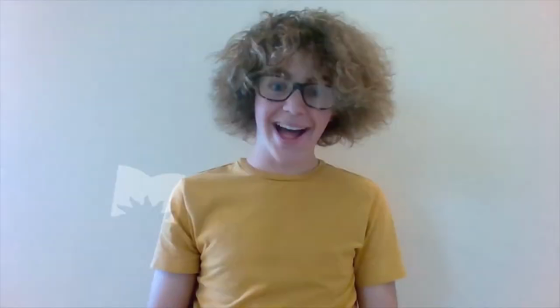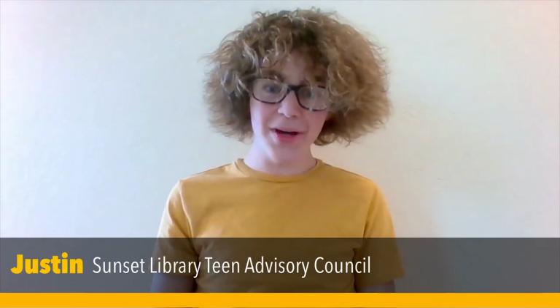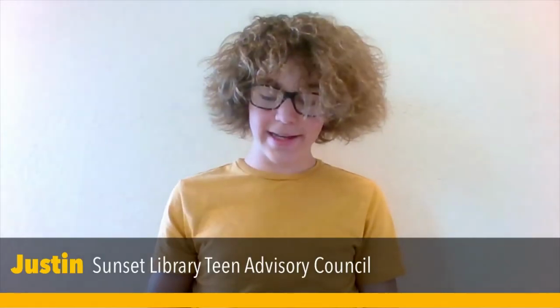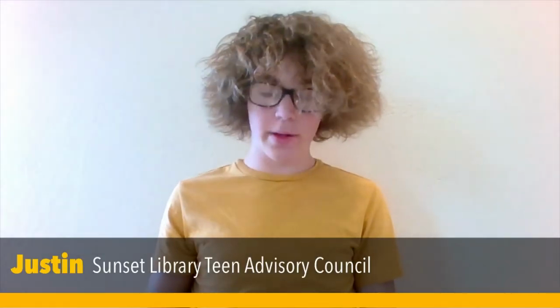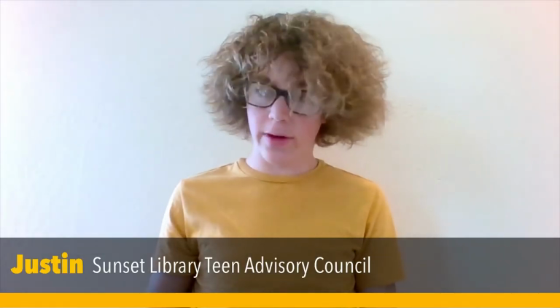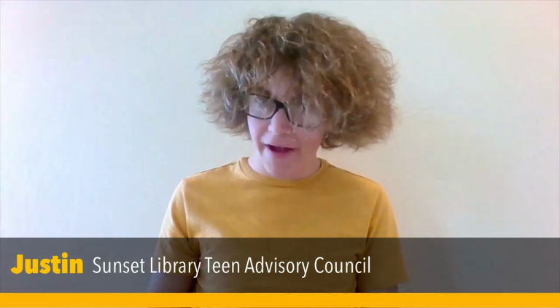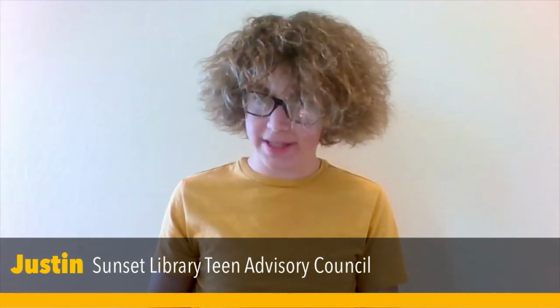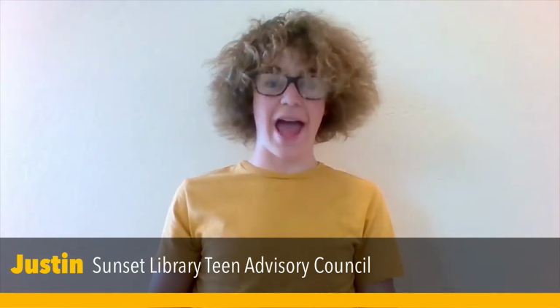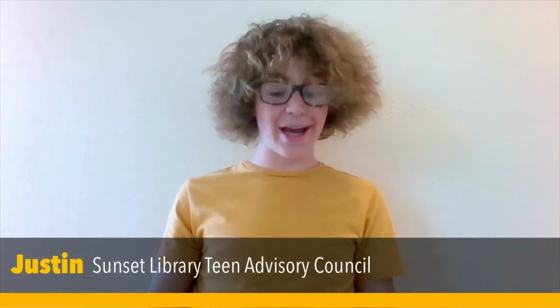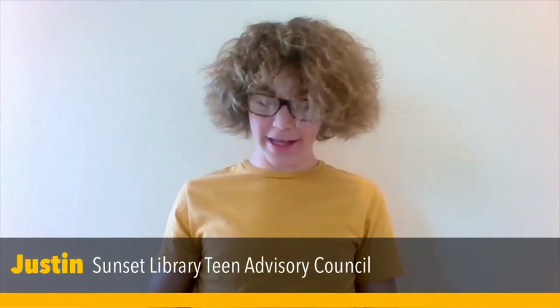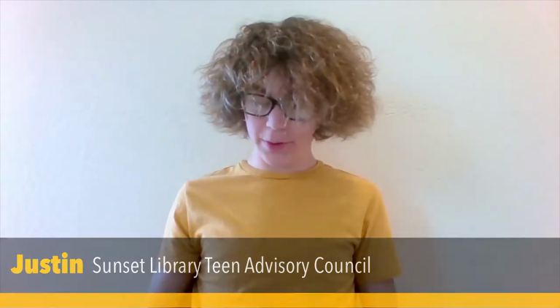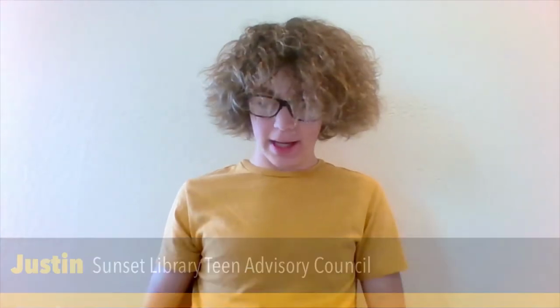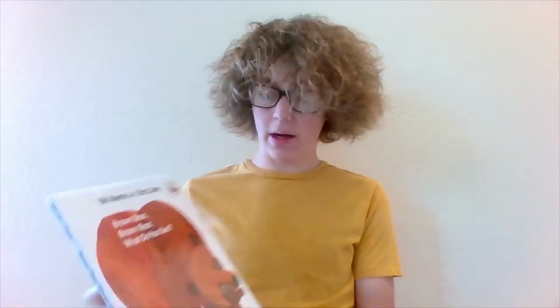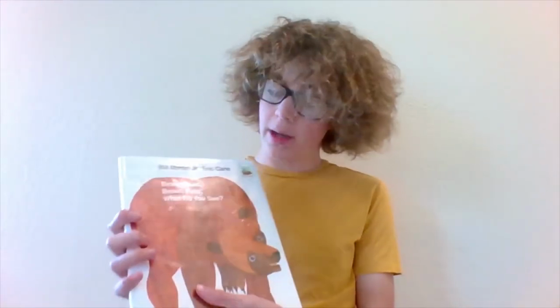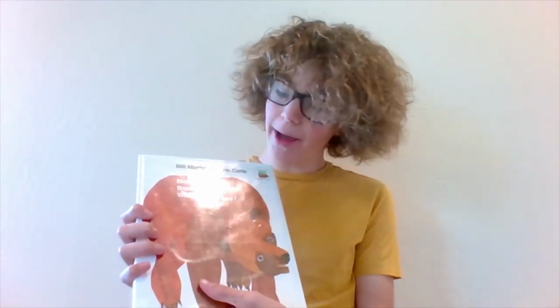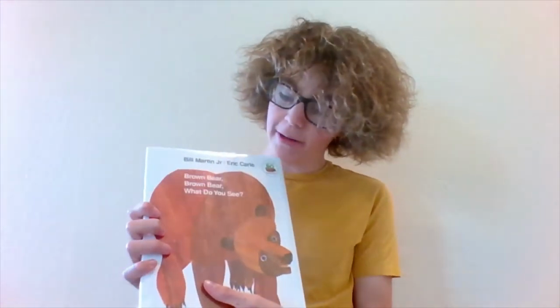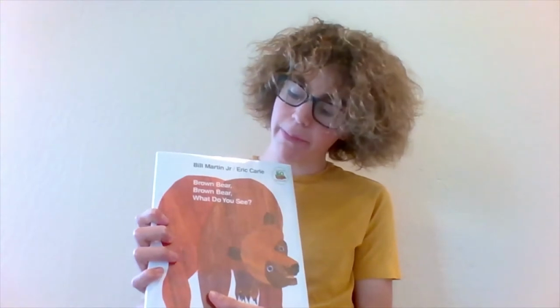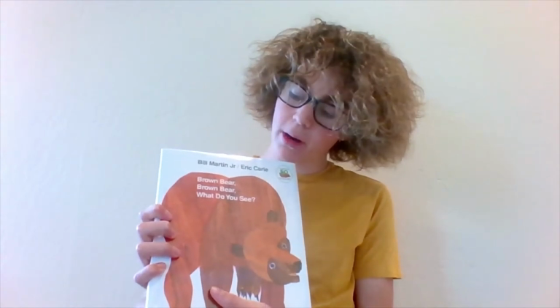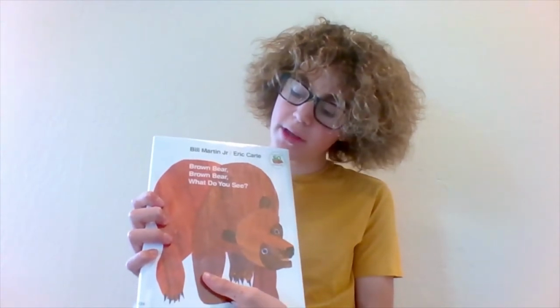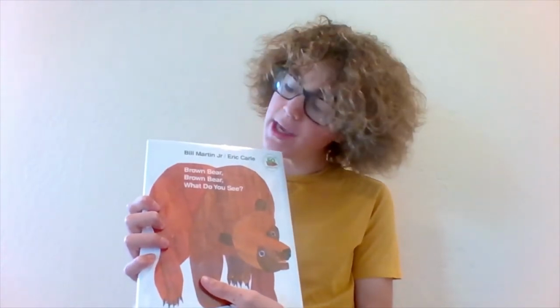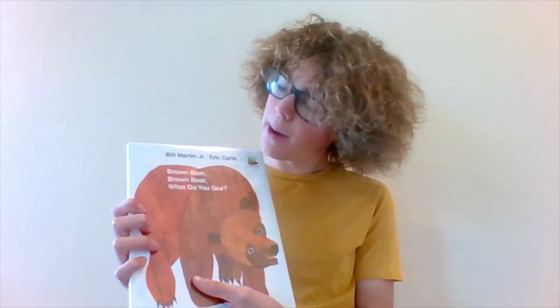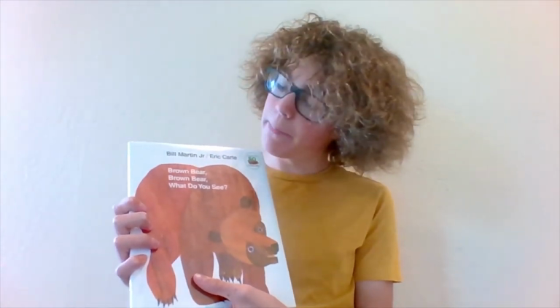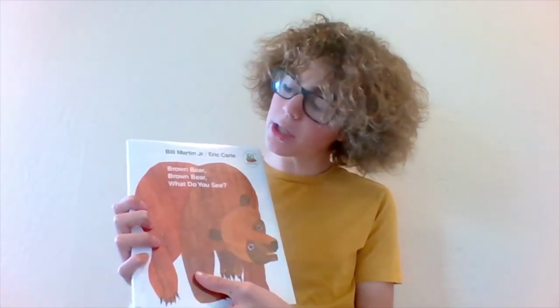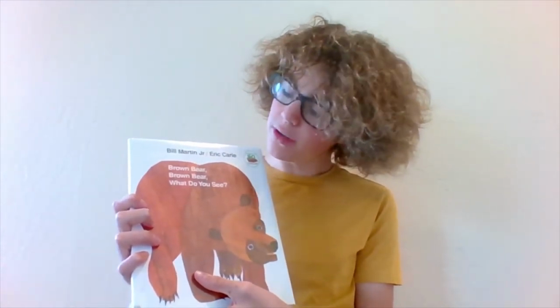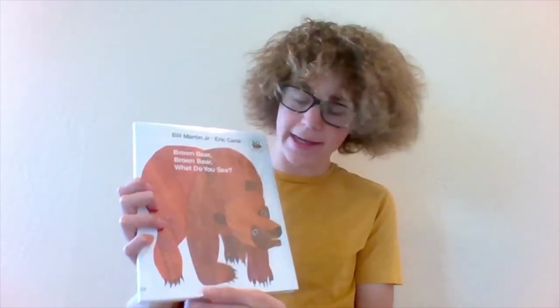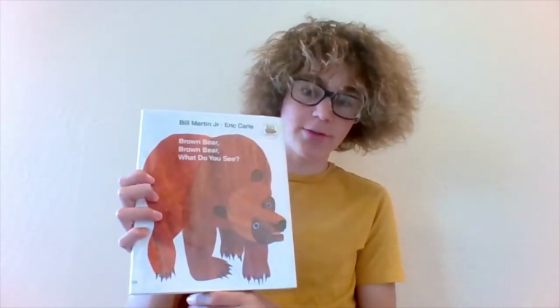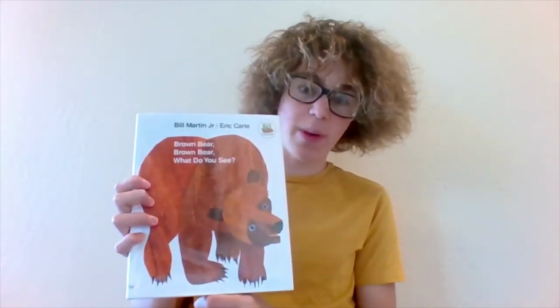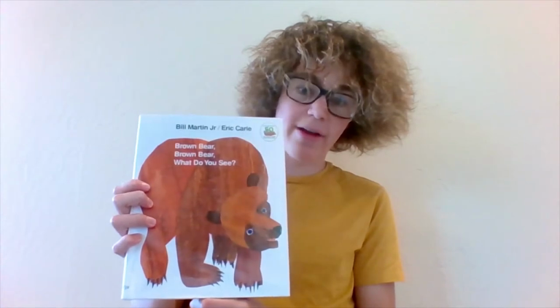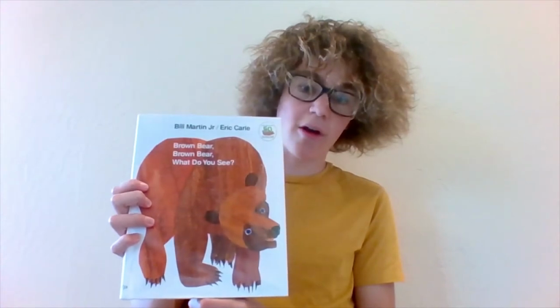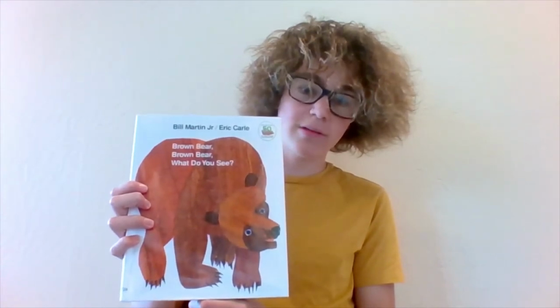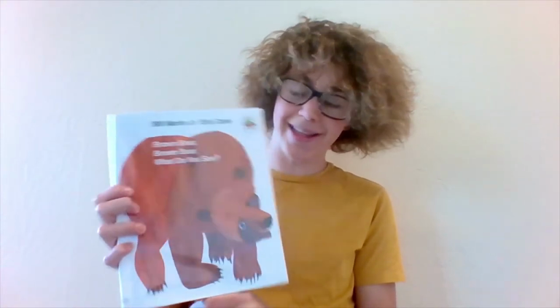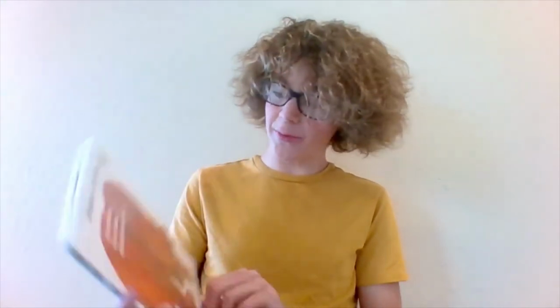Hello! Today we're going to be reading one of my favorite books ever, and I hope you like it too. It's called Brown Bear, Brown Bear, What Do You See? by Bill Martin Jr., and illustrations by Eric Carle. Well, let's start reading.